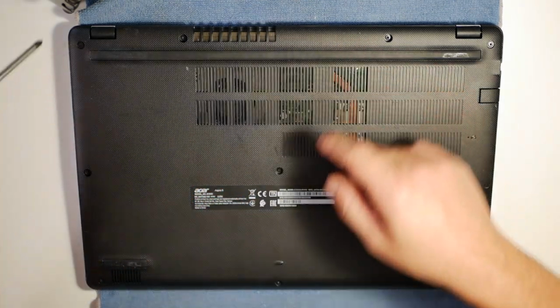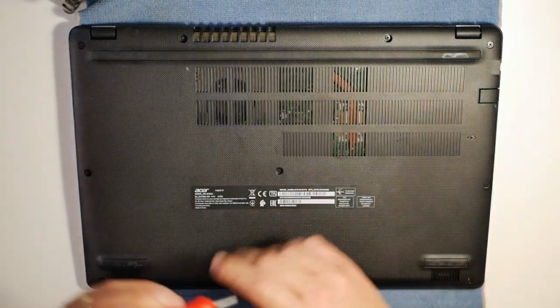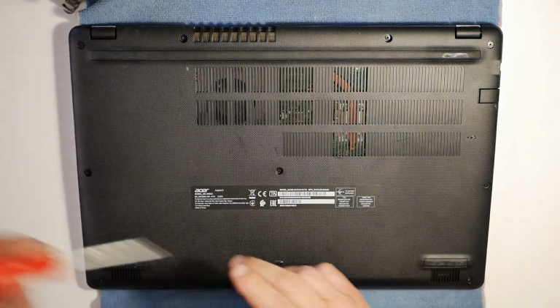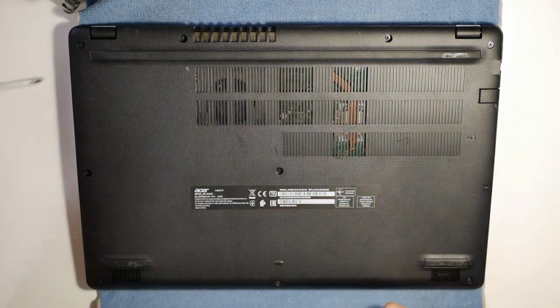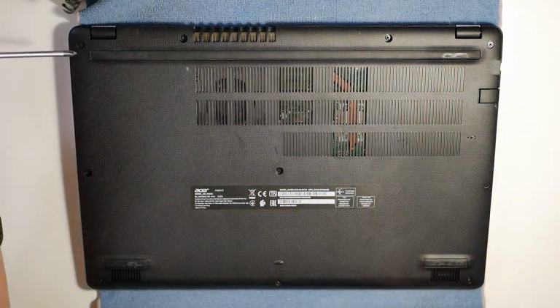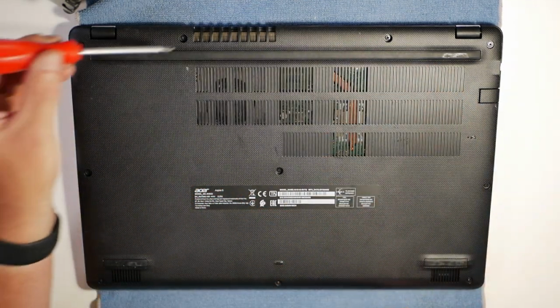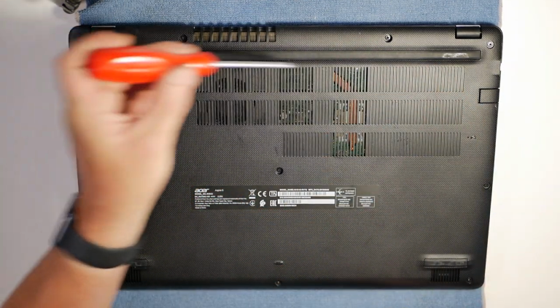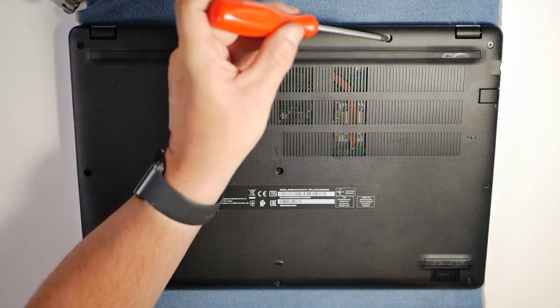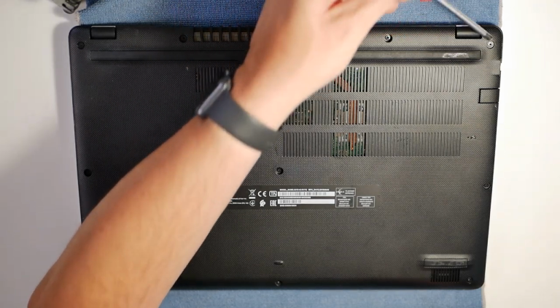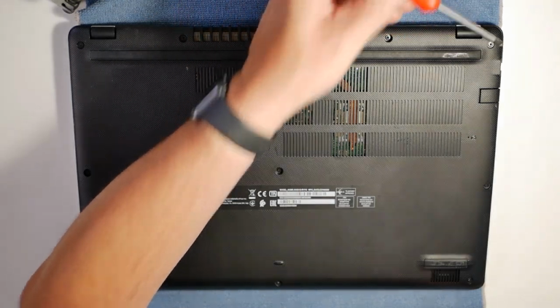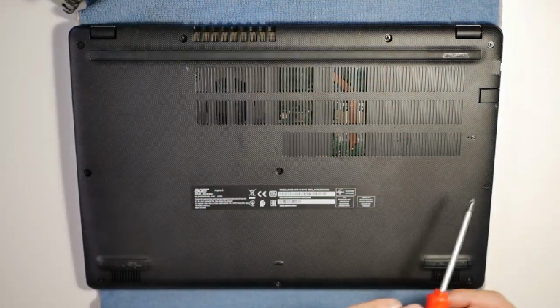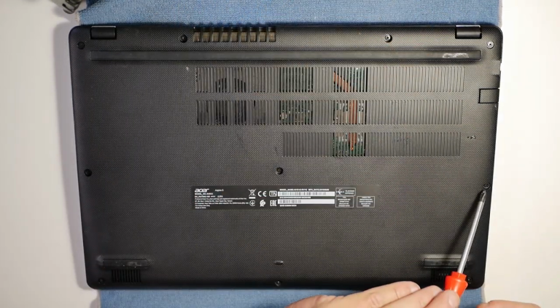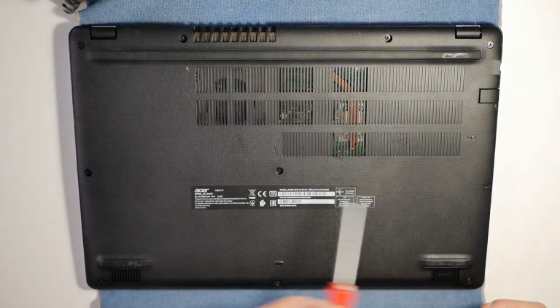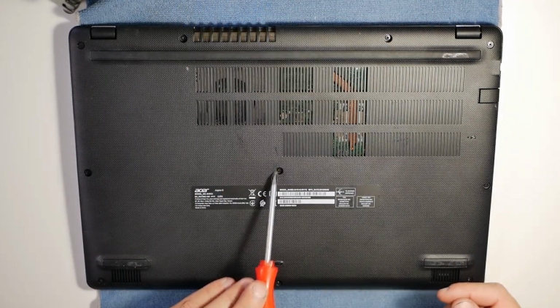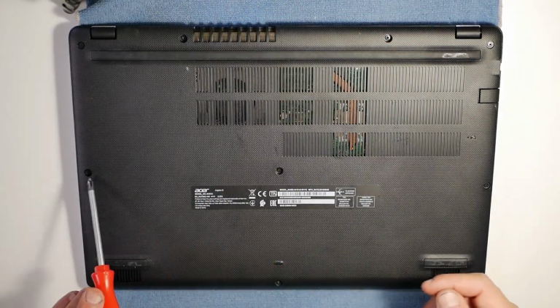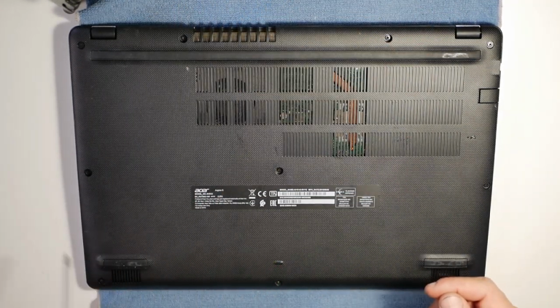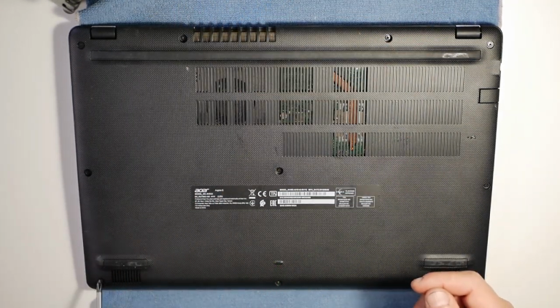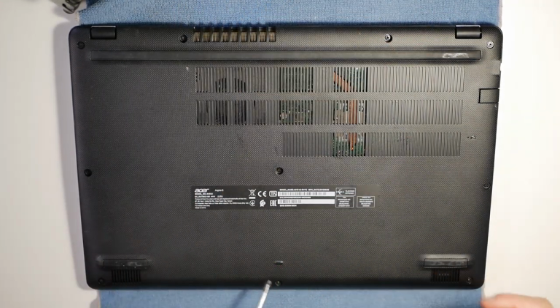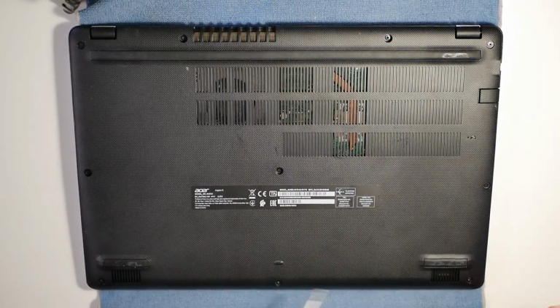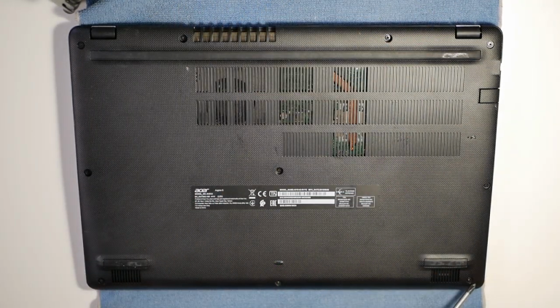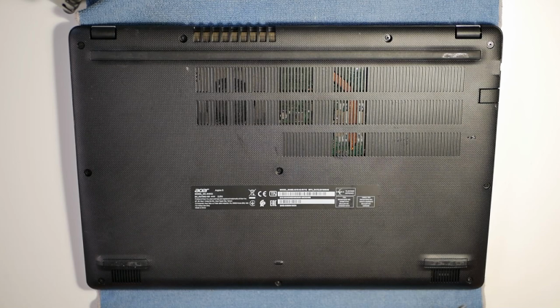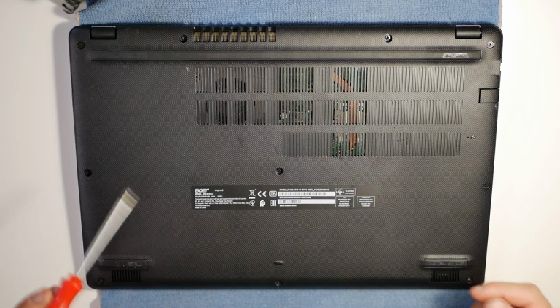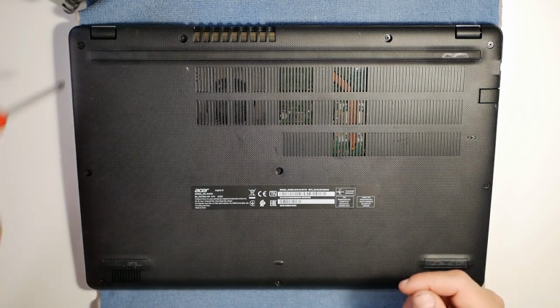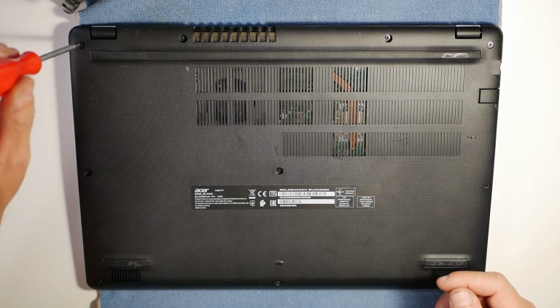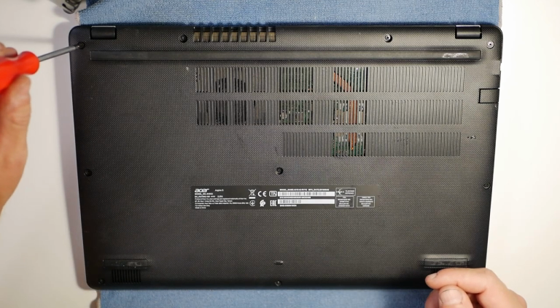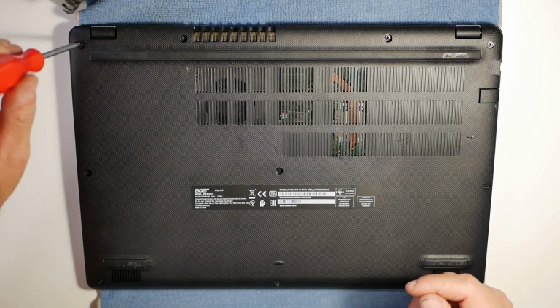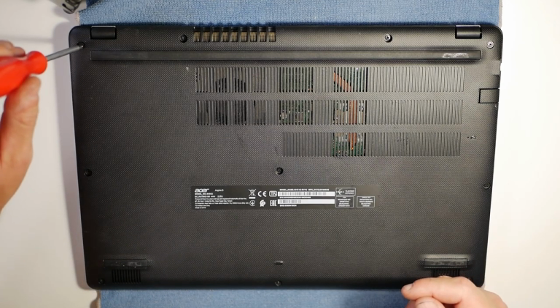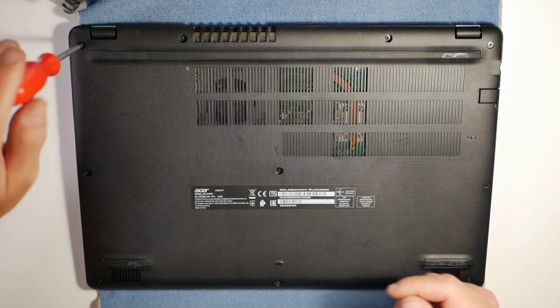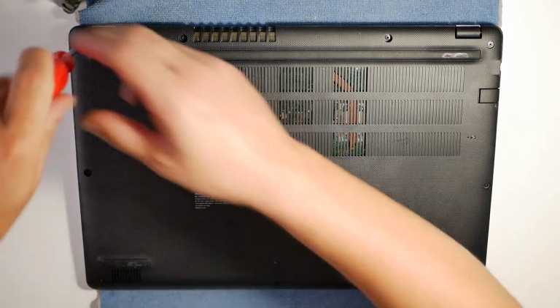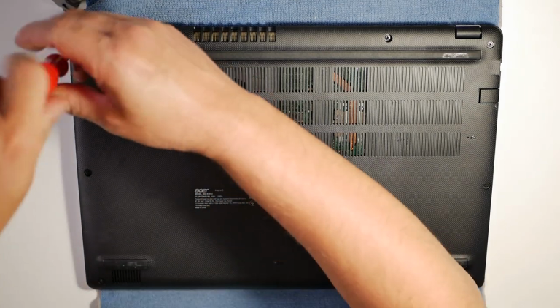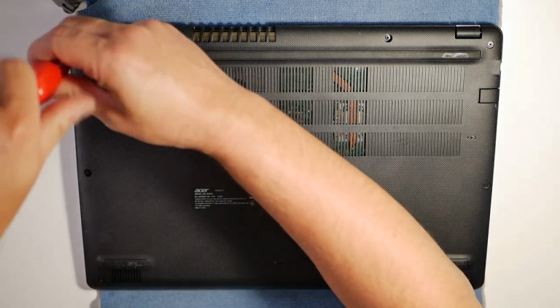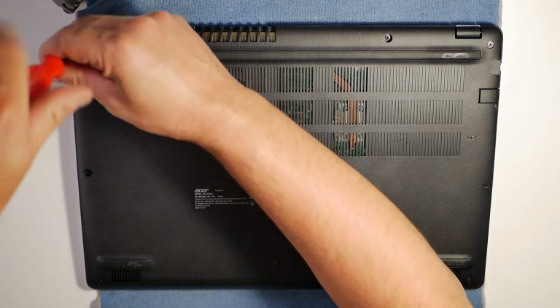We've got ten screws in total. We're going to quickly take all of those out and put them to one side.